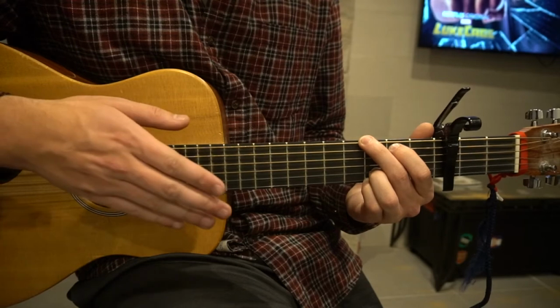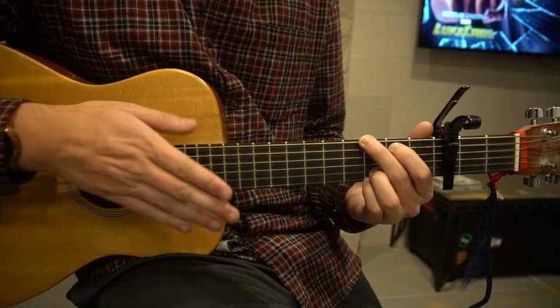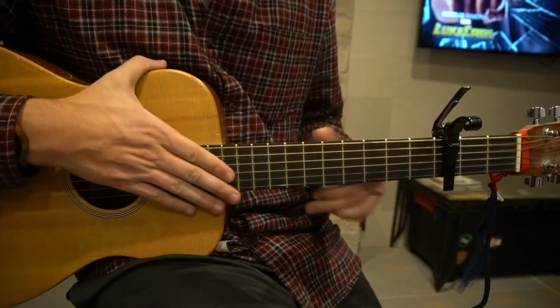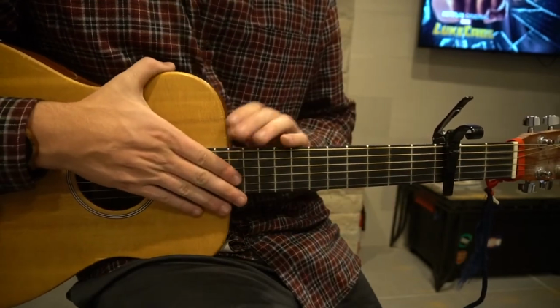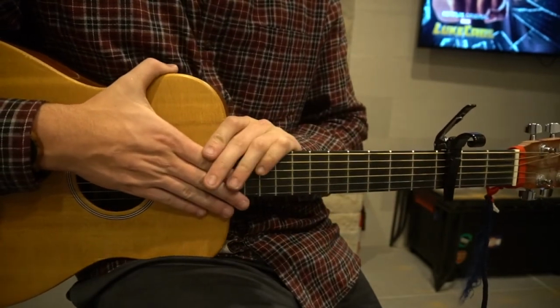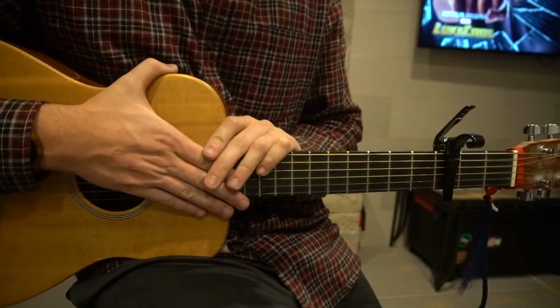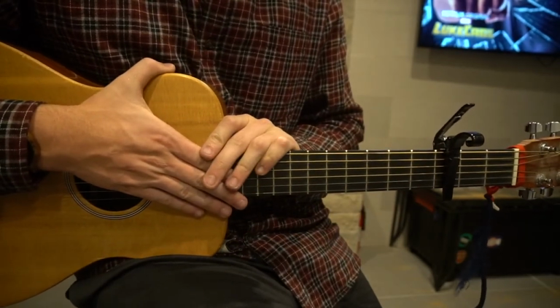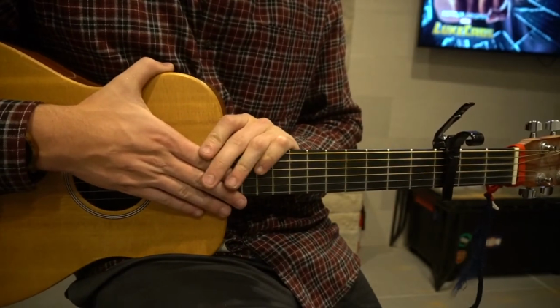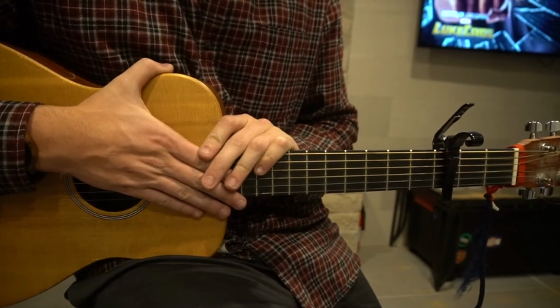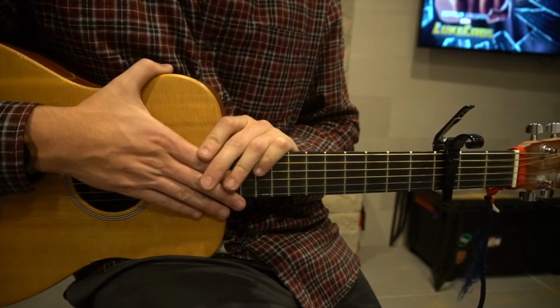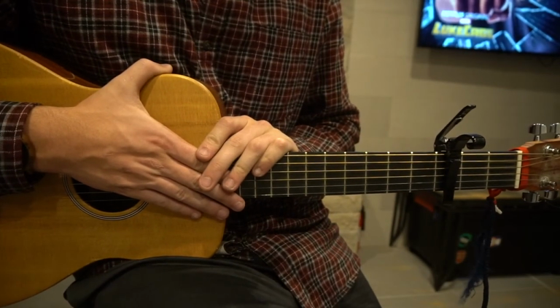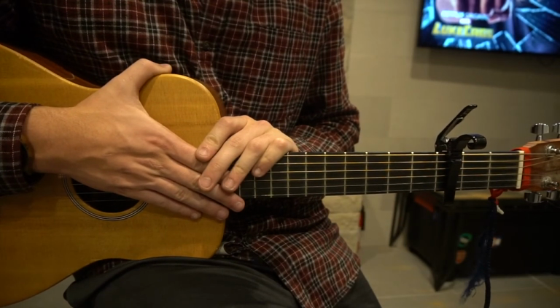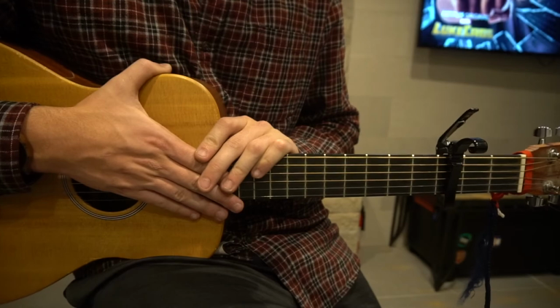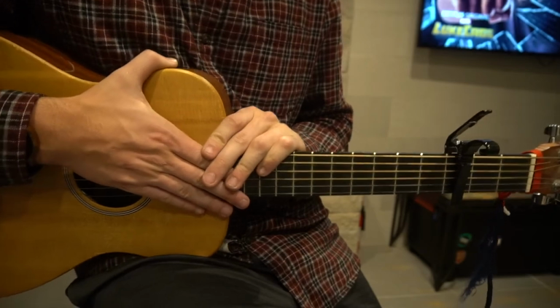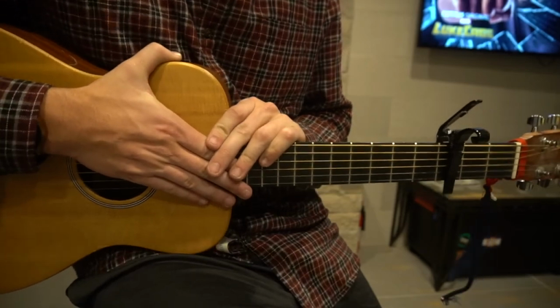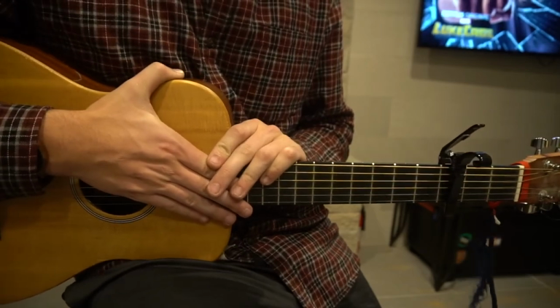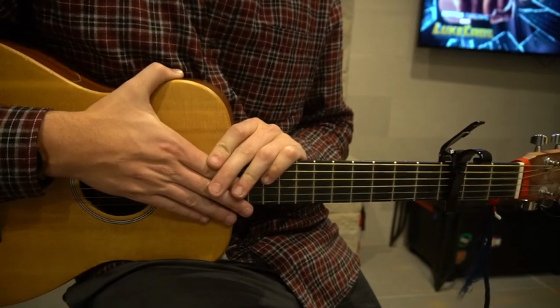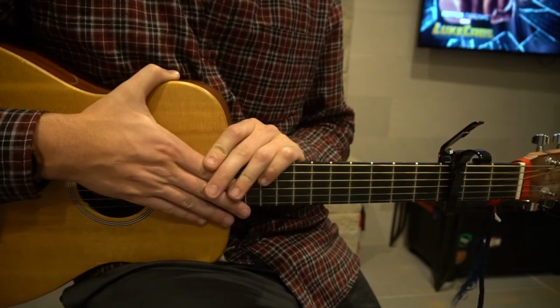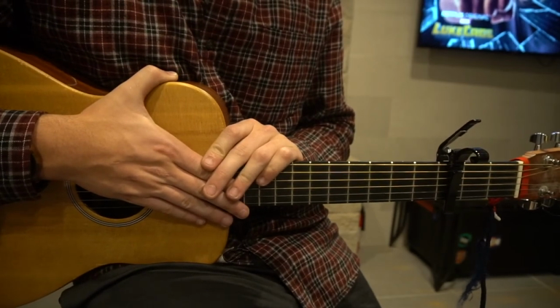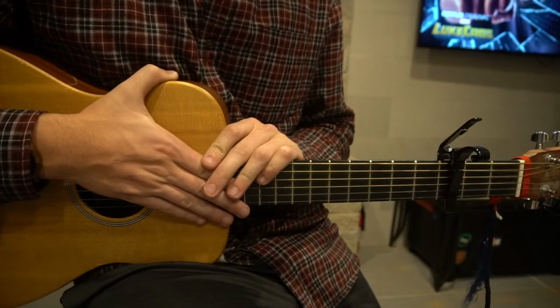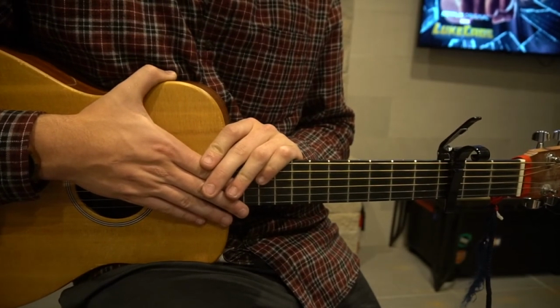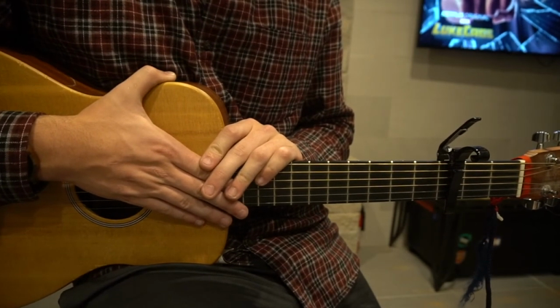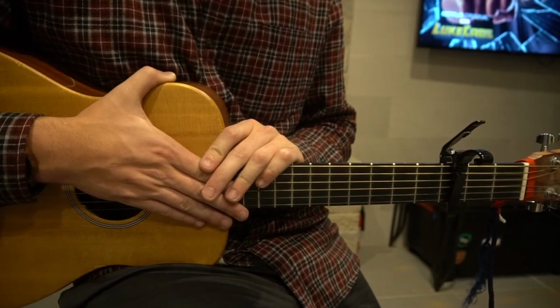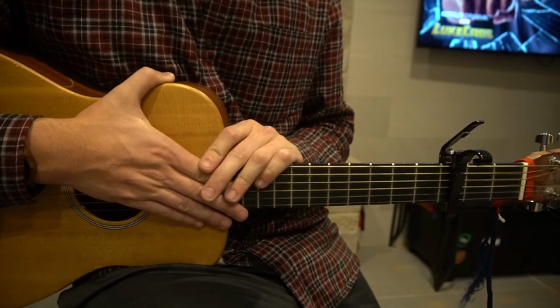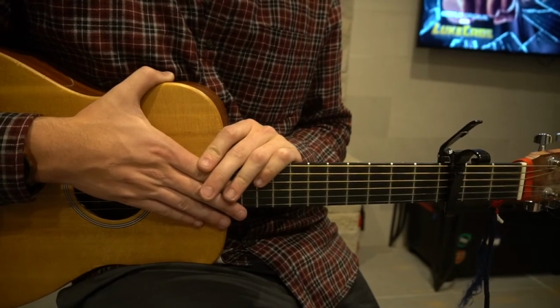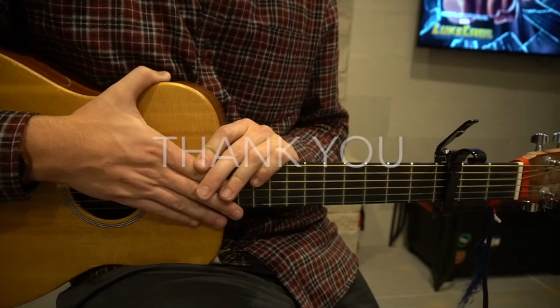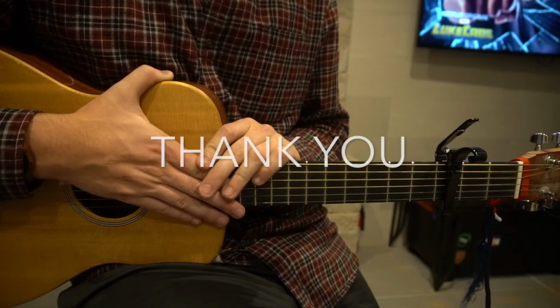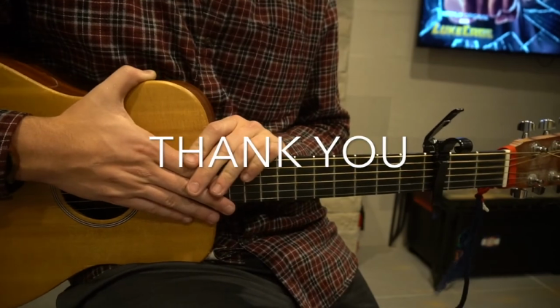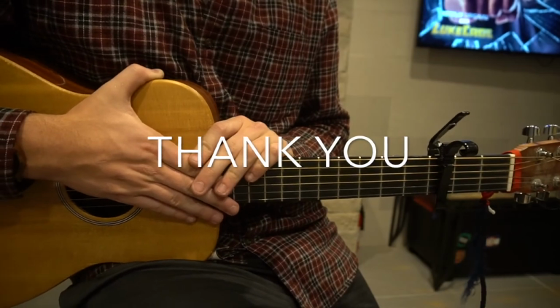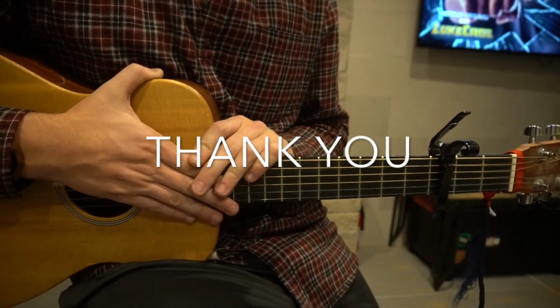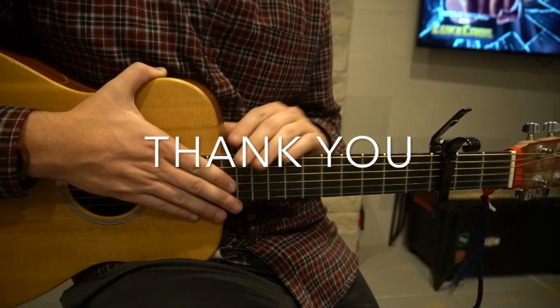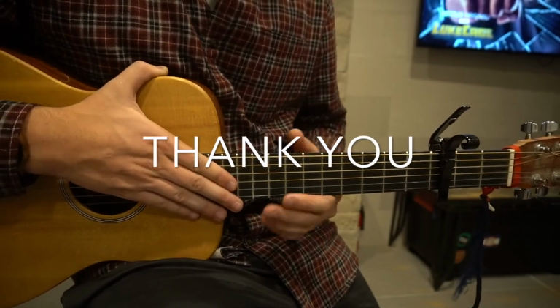Alright, and that's it. That's a really simplified version of Millionaire by Chris Stapleton. I went through that pretty quickly, so if you have questions, go ahead and comment below. If you'd like to see more tutorials, please subscribe to my channel. Thank you for watching. Bye.